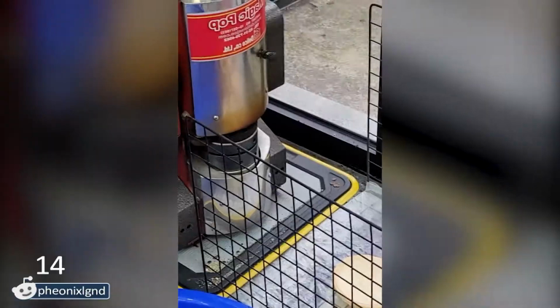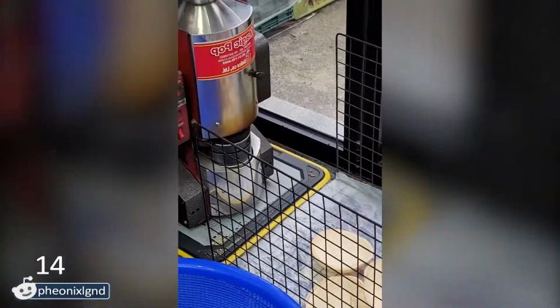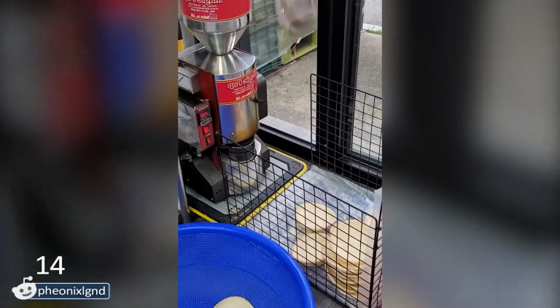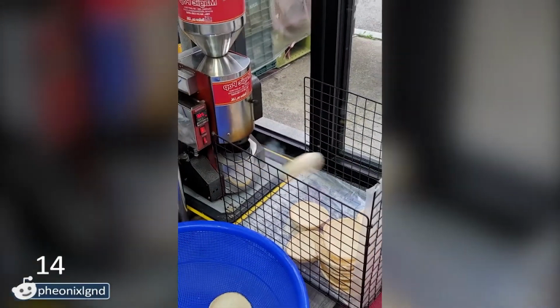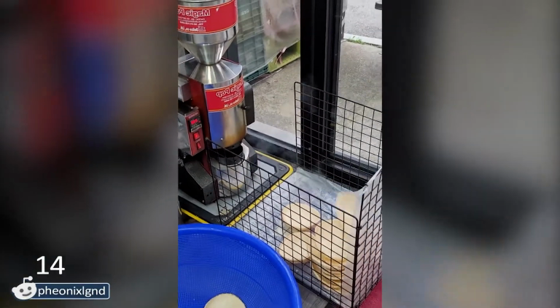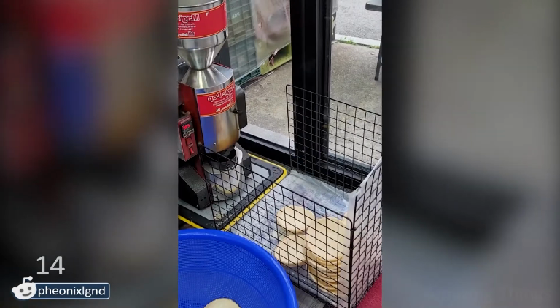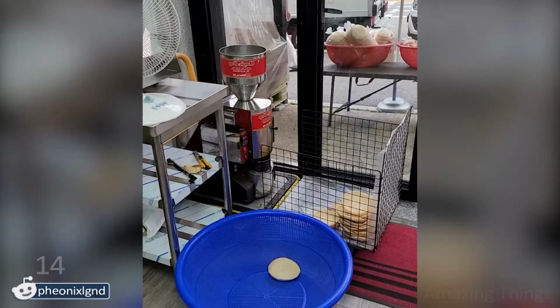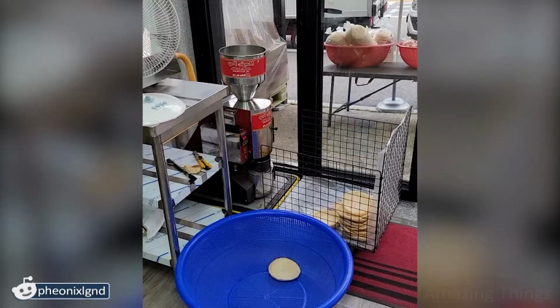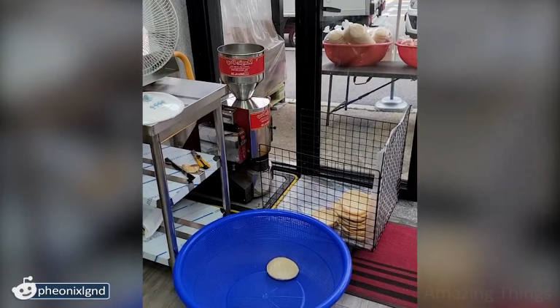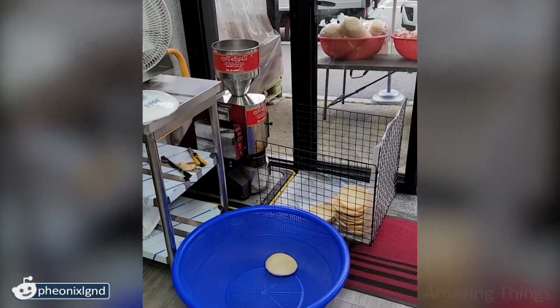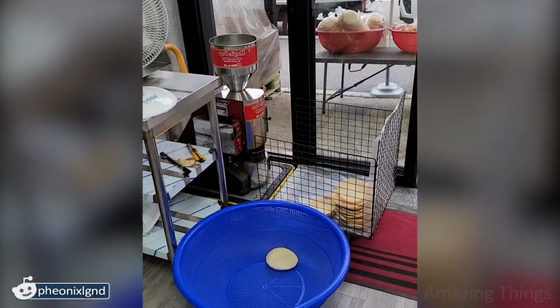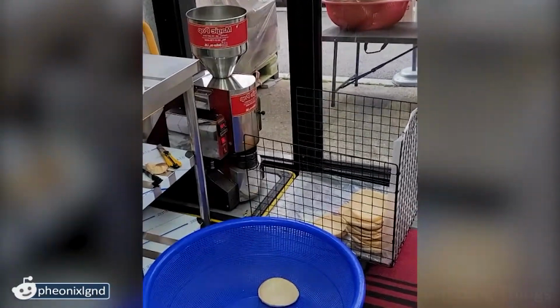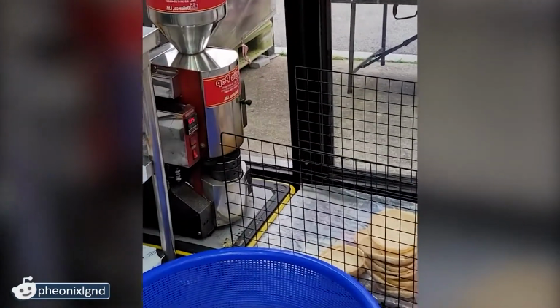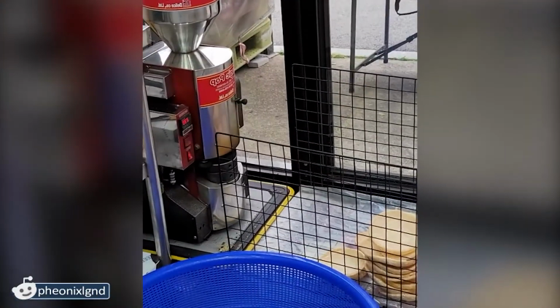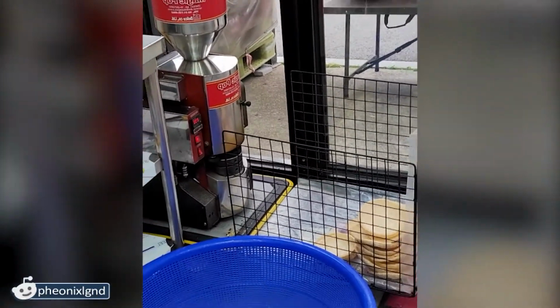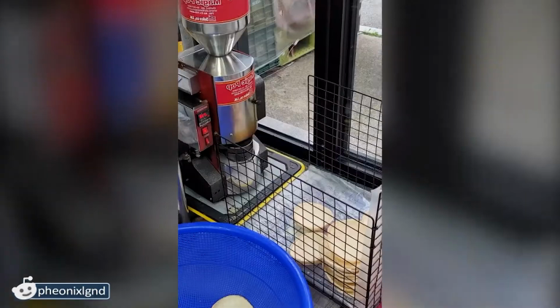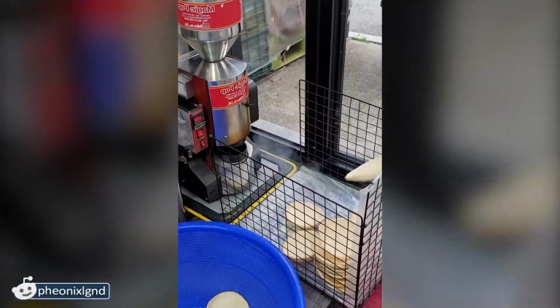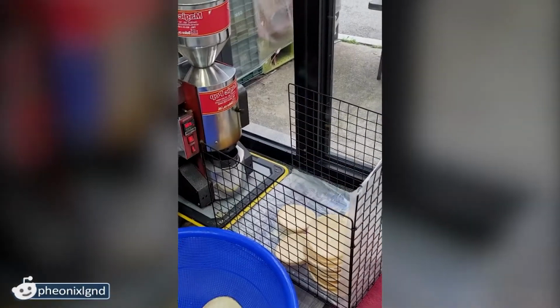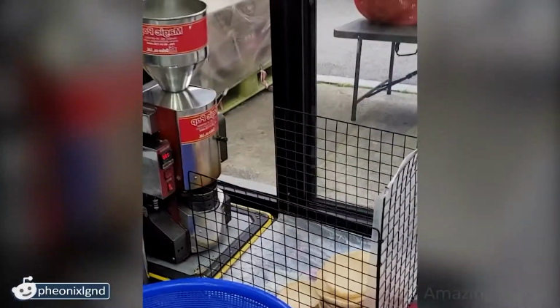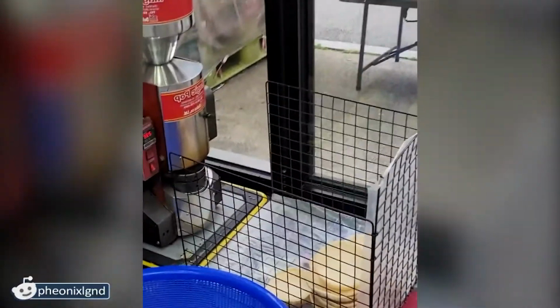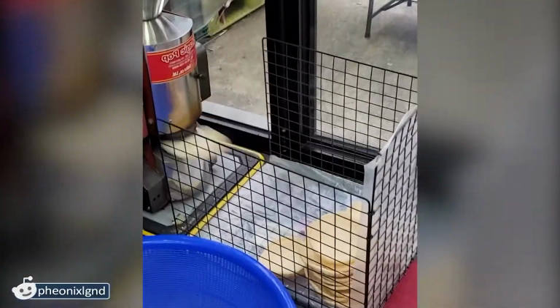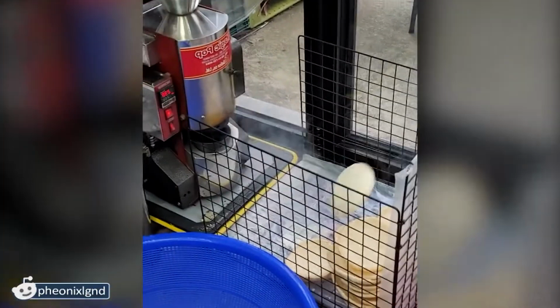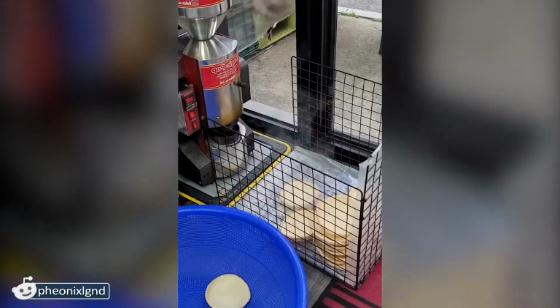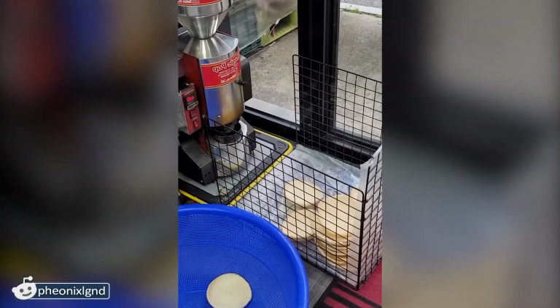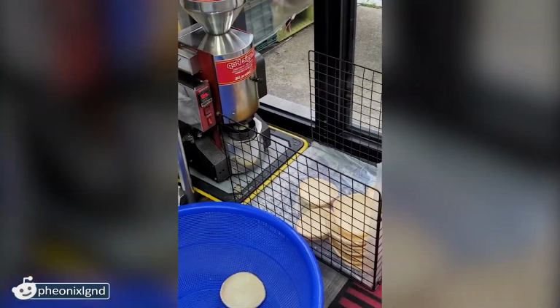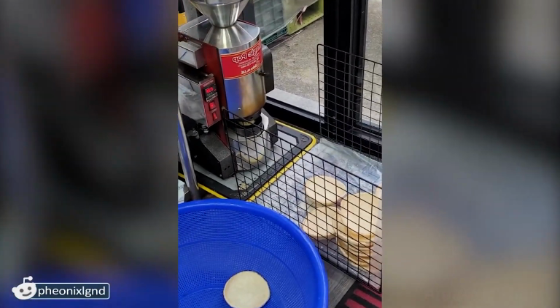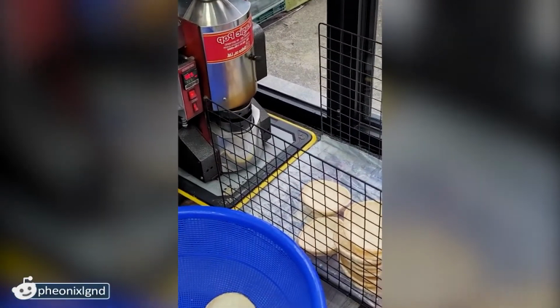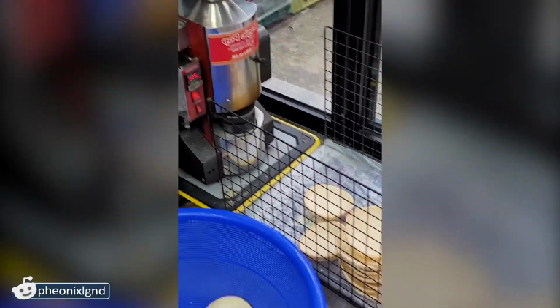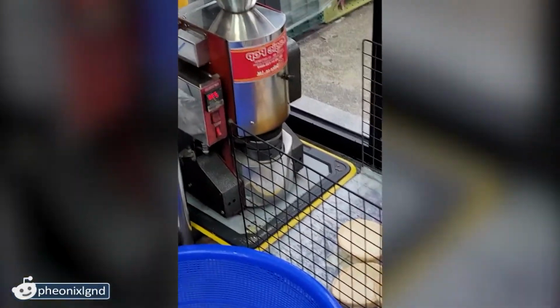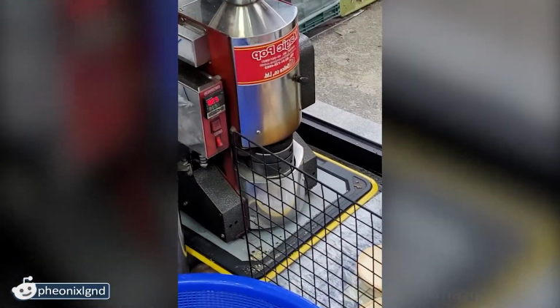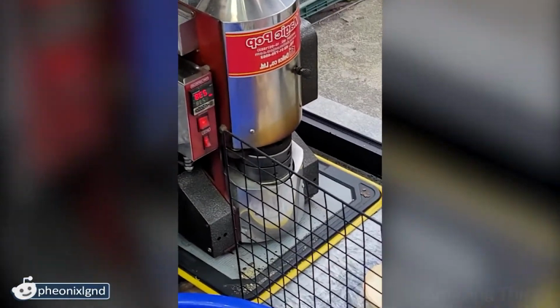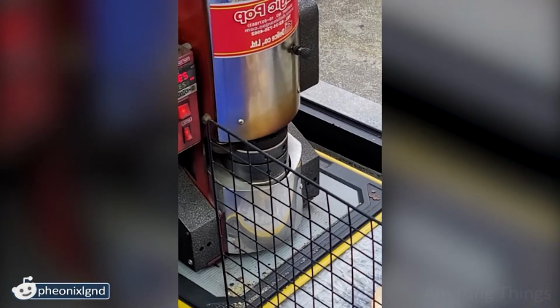The power of this machine is so great that they decided to put up a cage so that no one would get hurt. I think this is a quick tortilla machine. Looks cool, especially when you don't have to do anything but watch out for the tortillas.